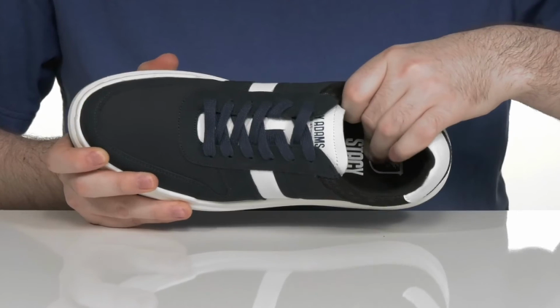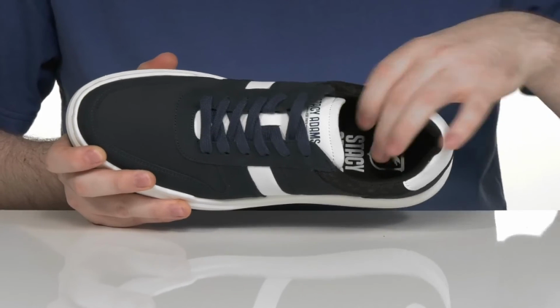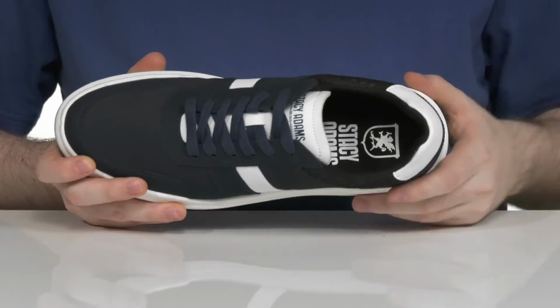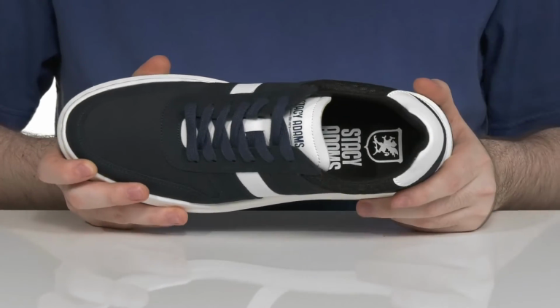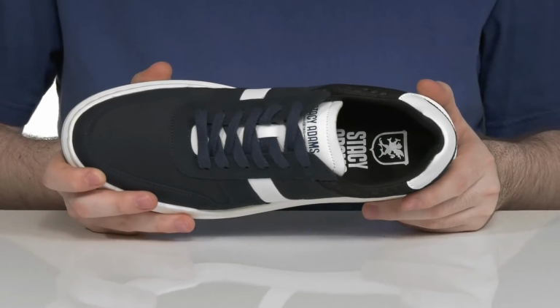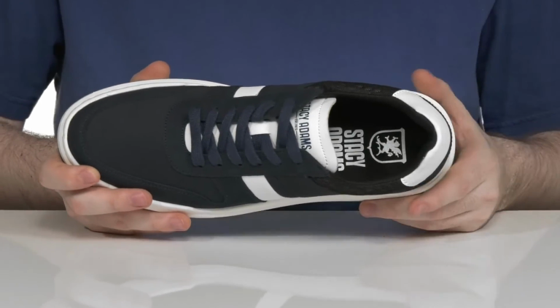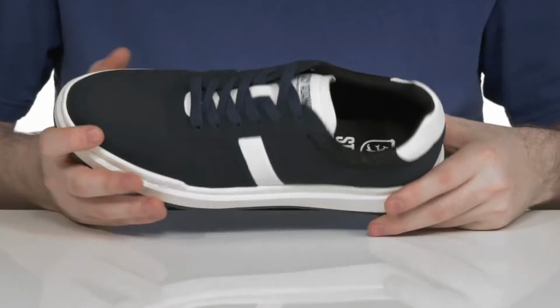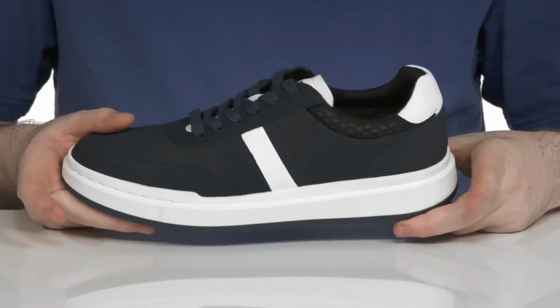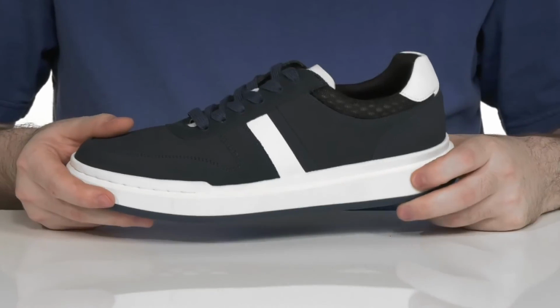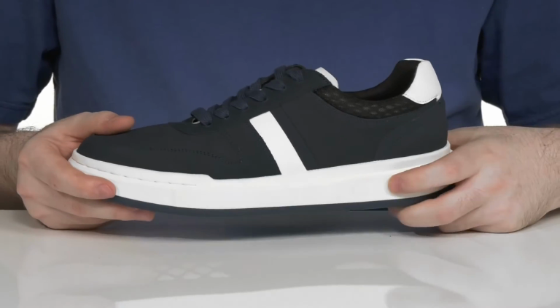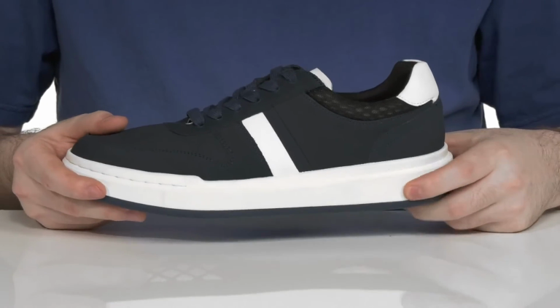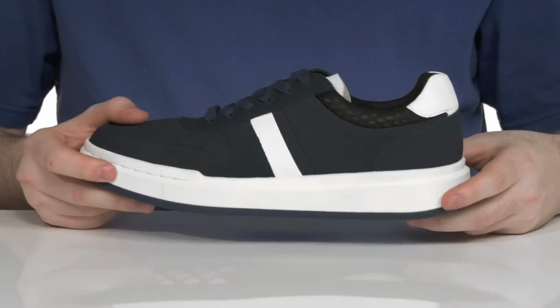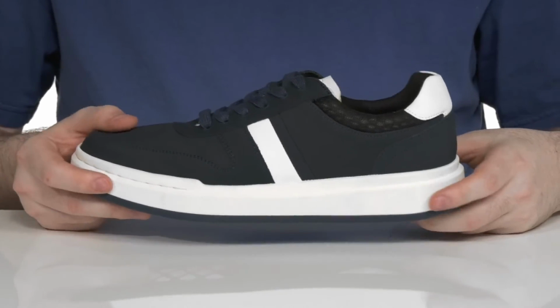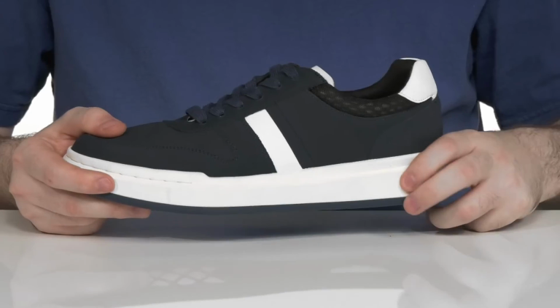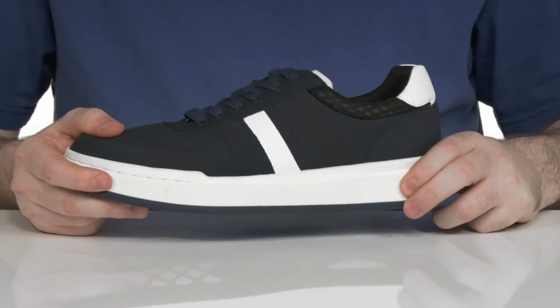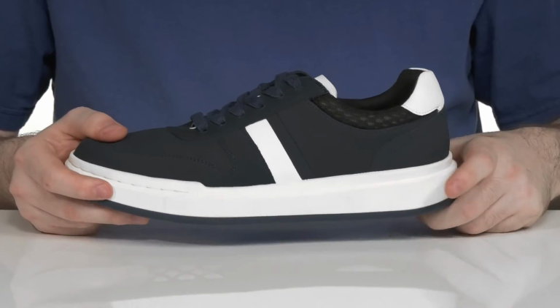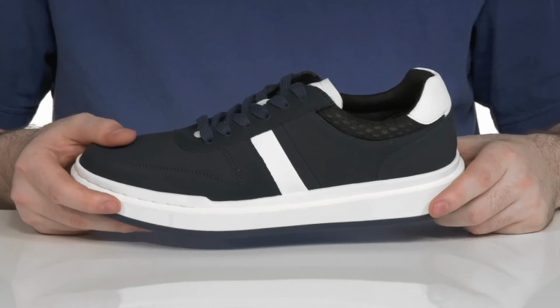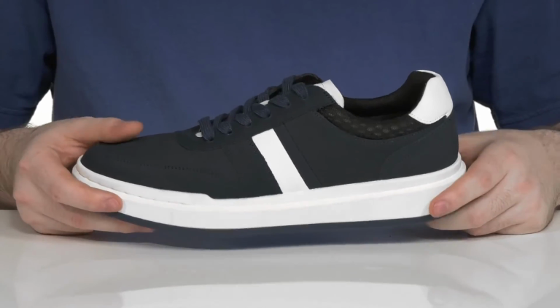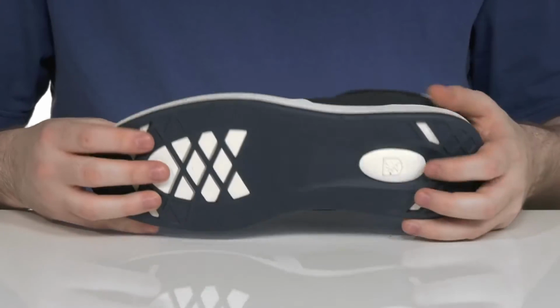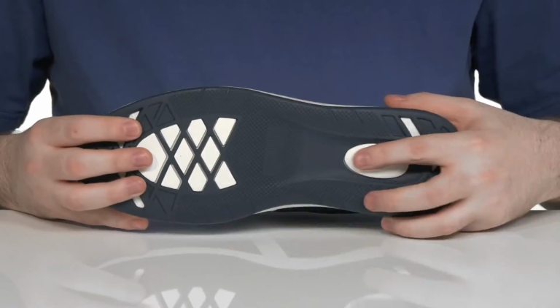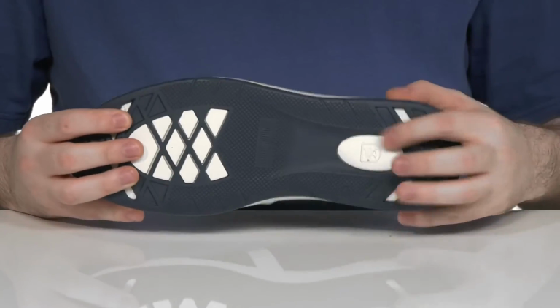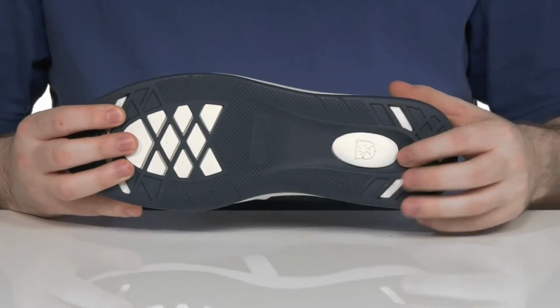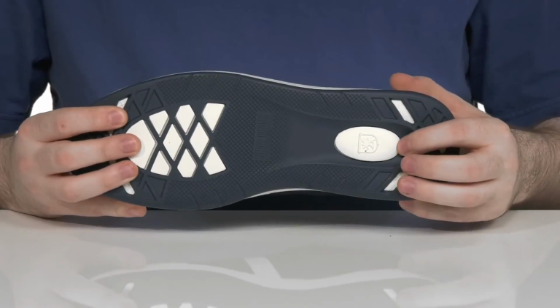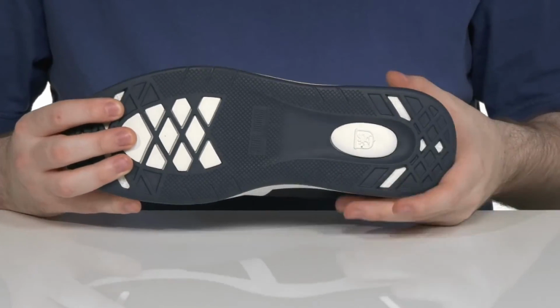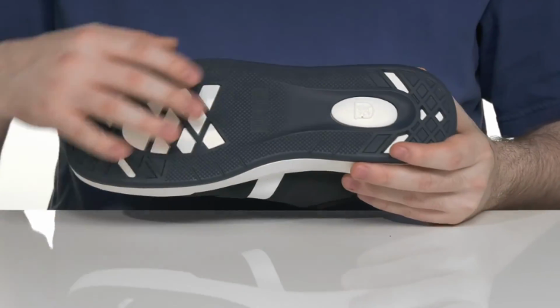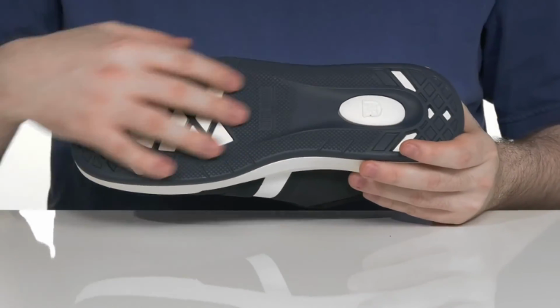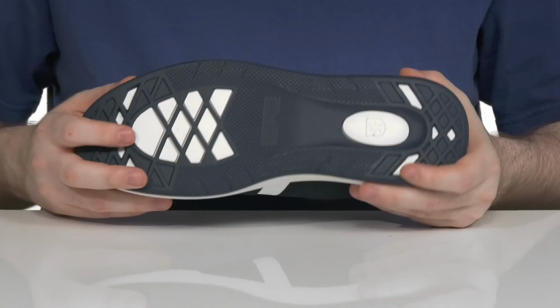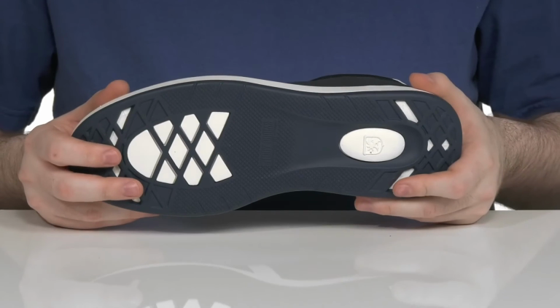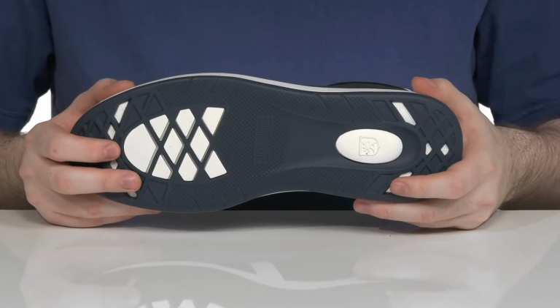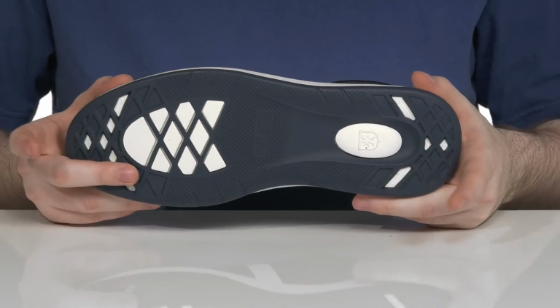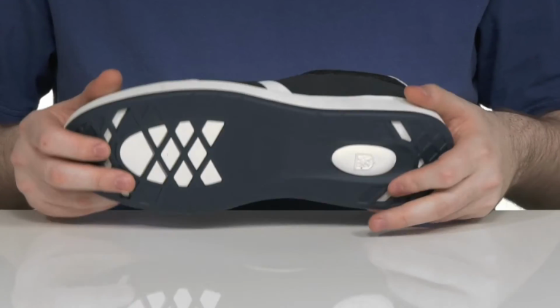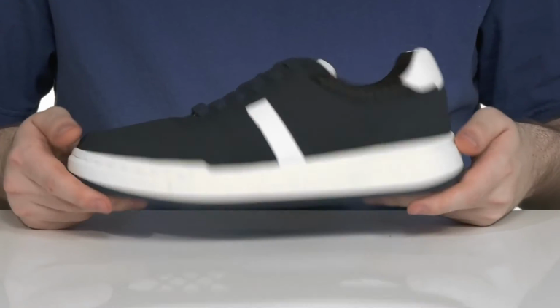It has a very cushioned foam footbed down there in the bottom, with a dual density midsole and outsole making sure that foam has lots of shock absorption, especially there under the heel, with durable rubber to keep it all grippy and reliable.